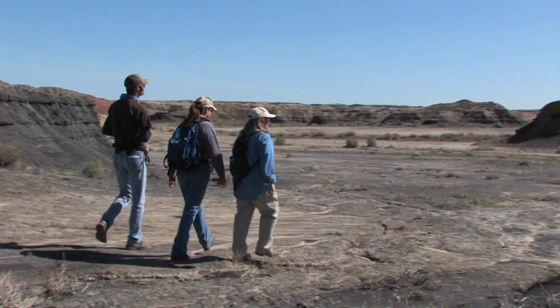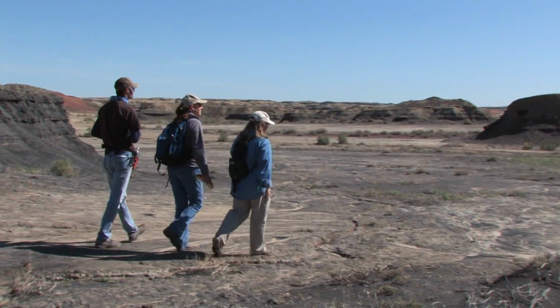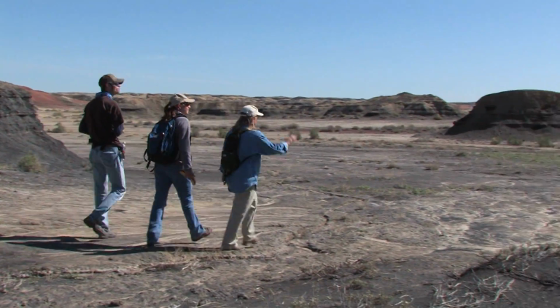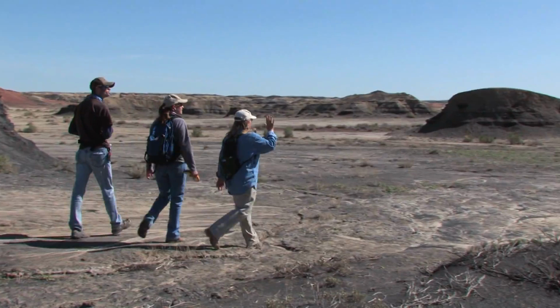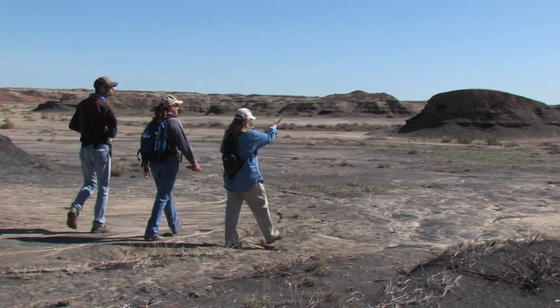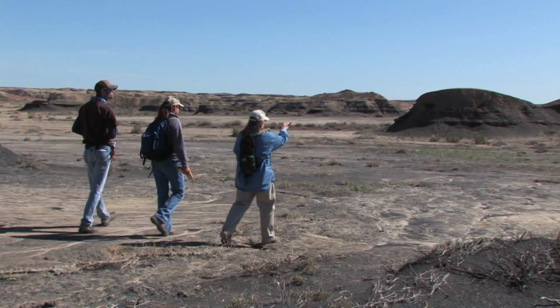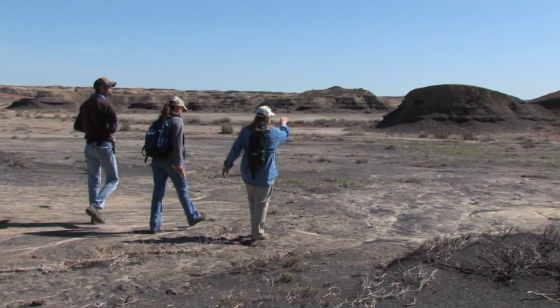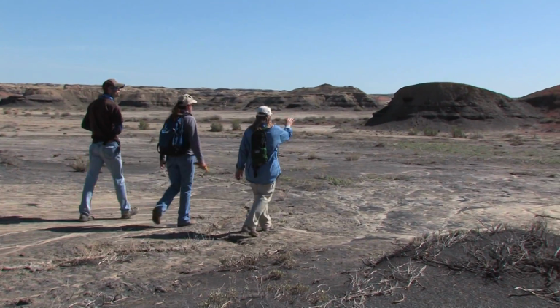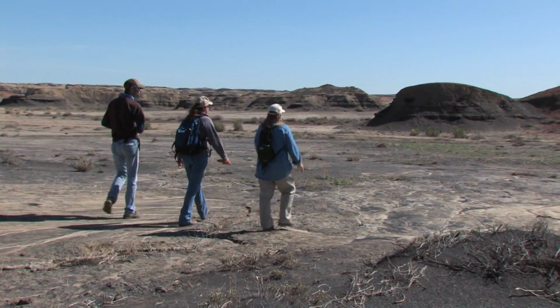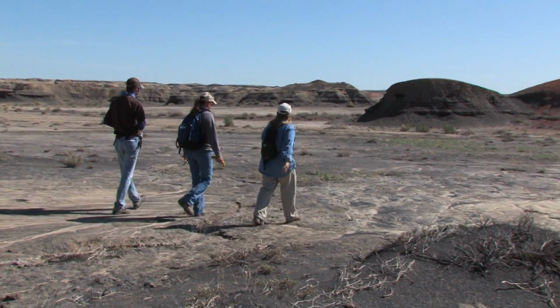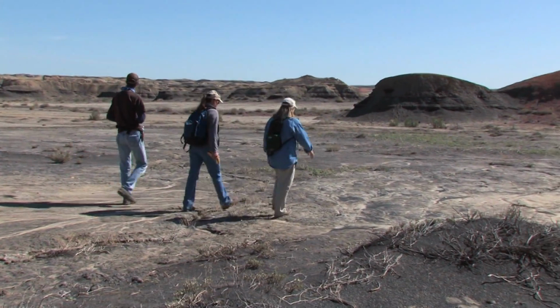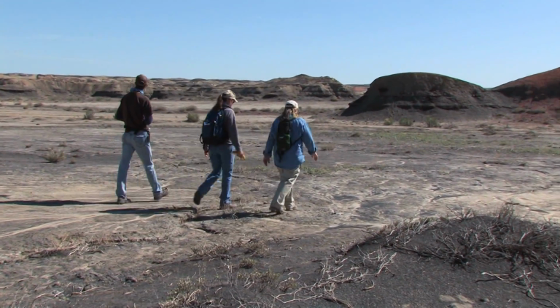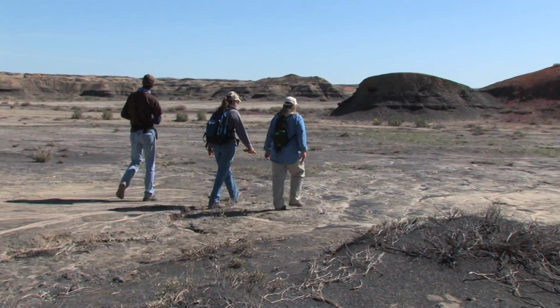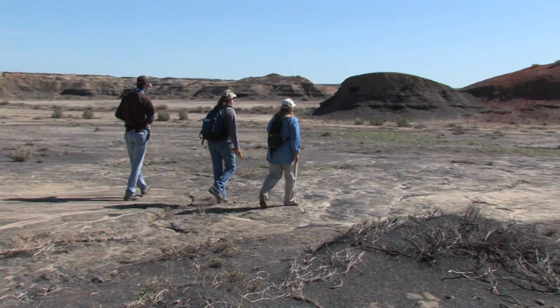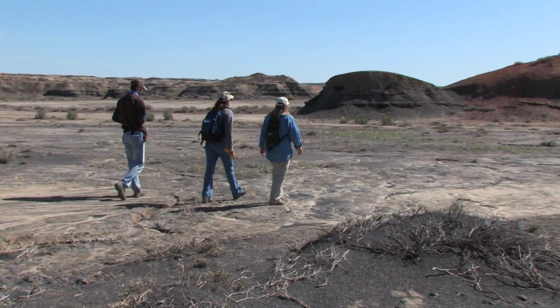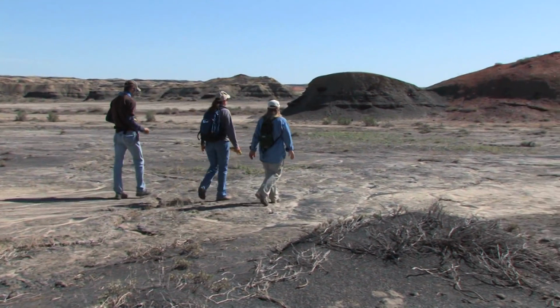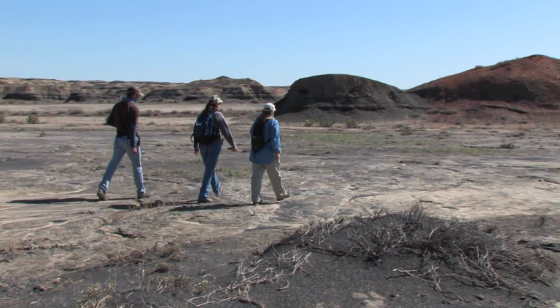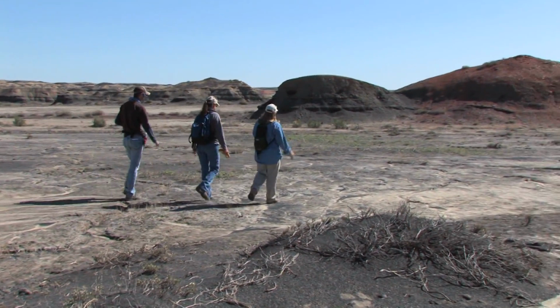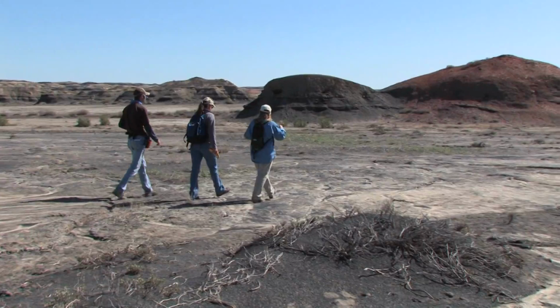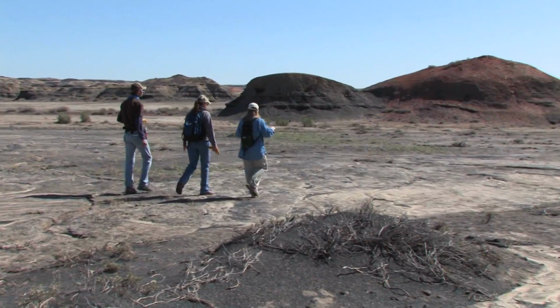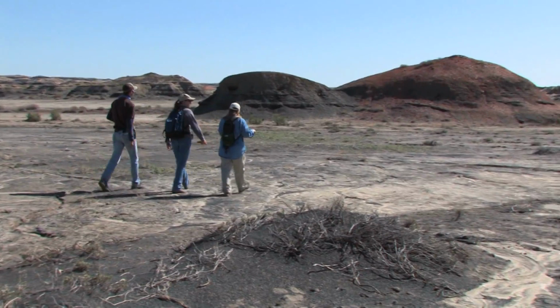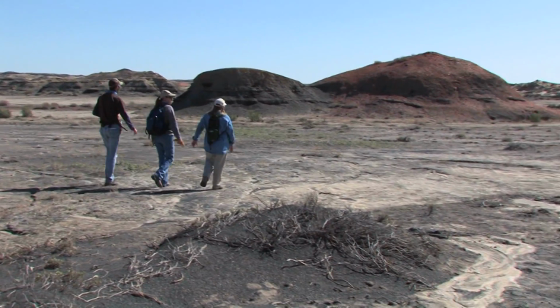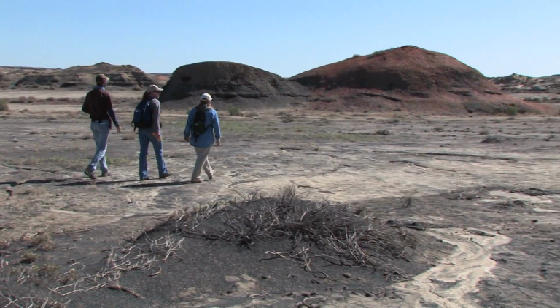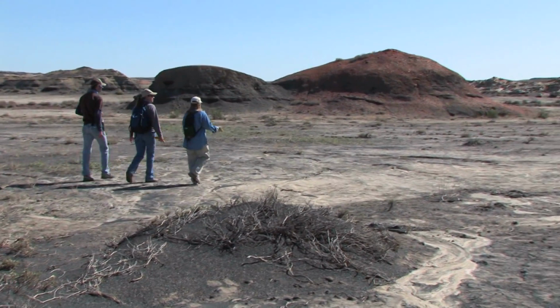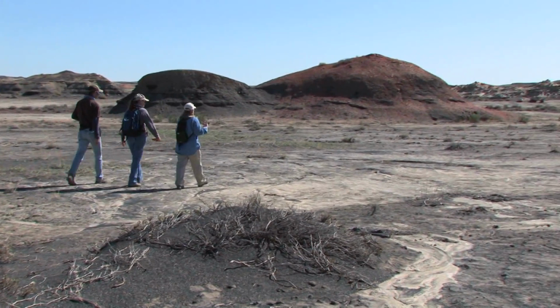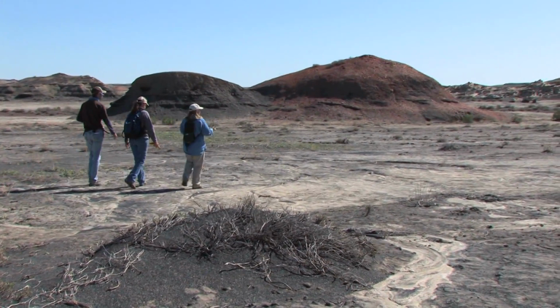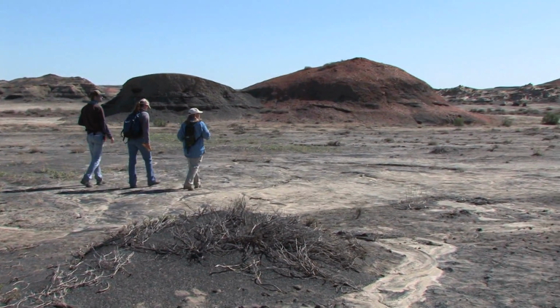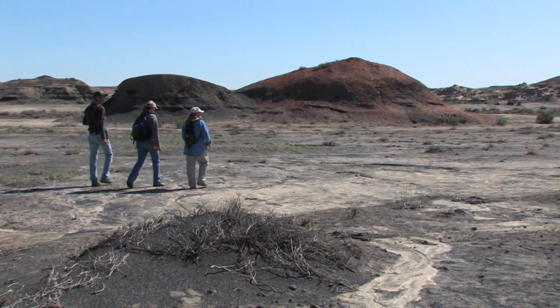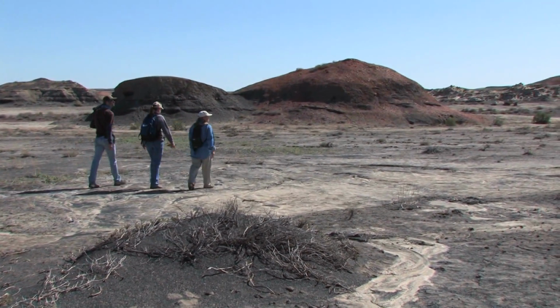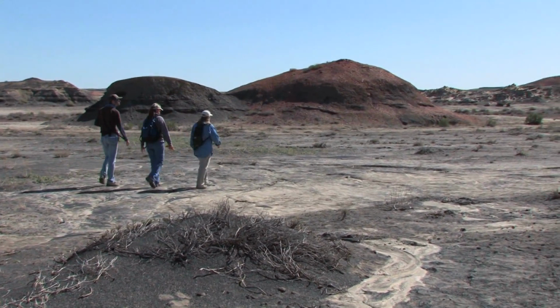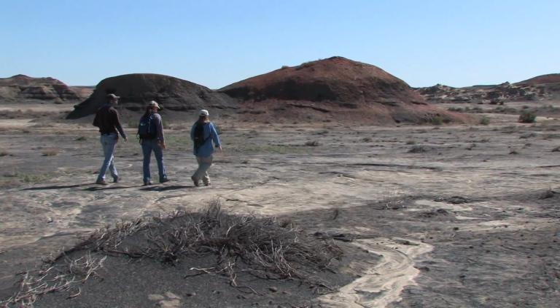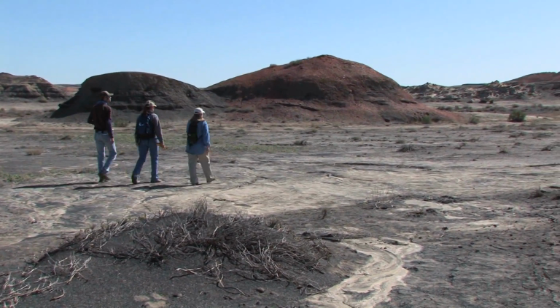As you get over into these red beds, these are the burnt seams that were burnt underground at depth, and now because of erosion, they're exposed.